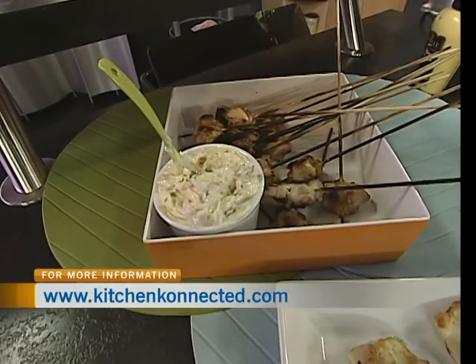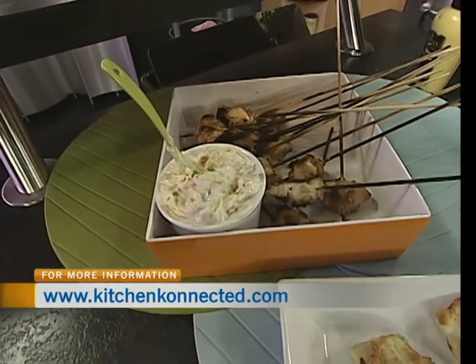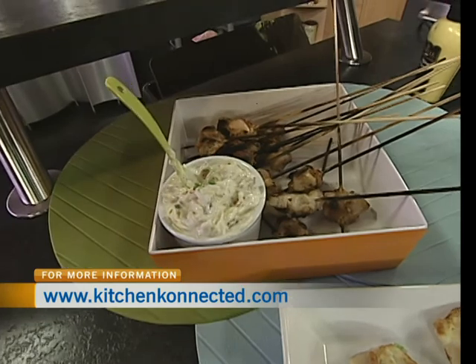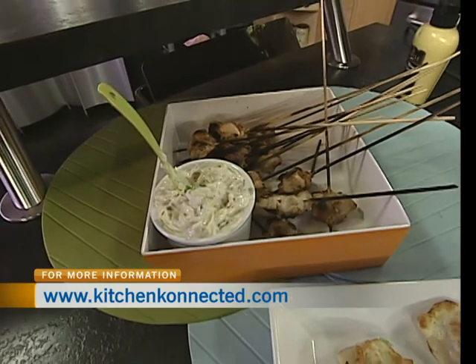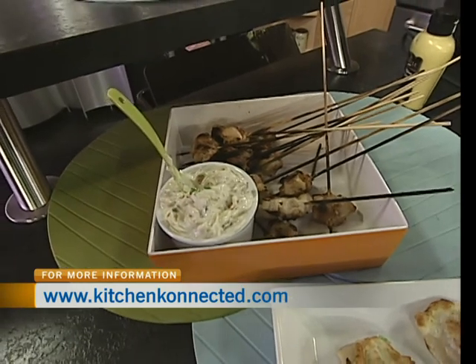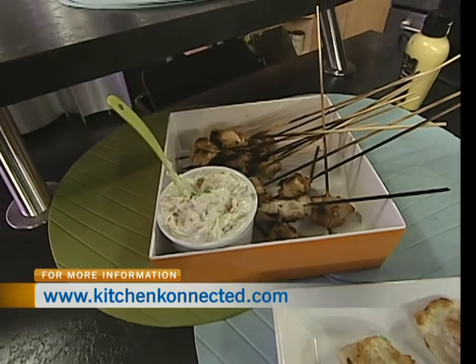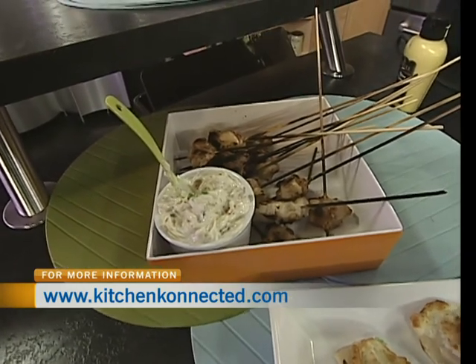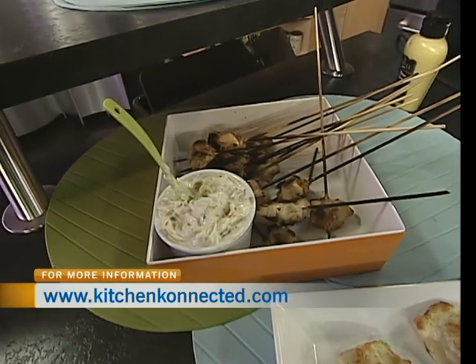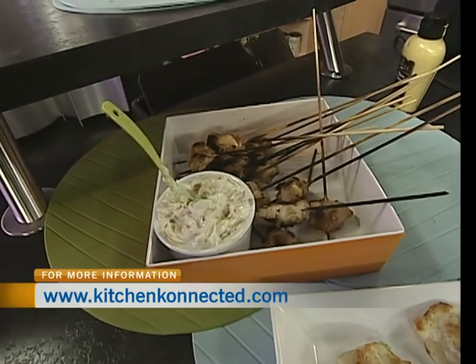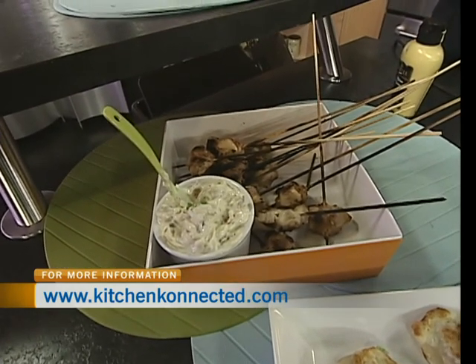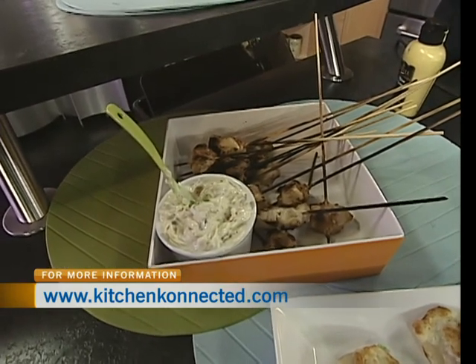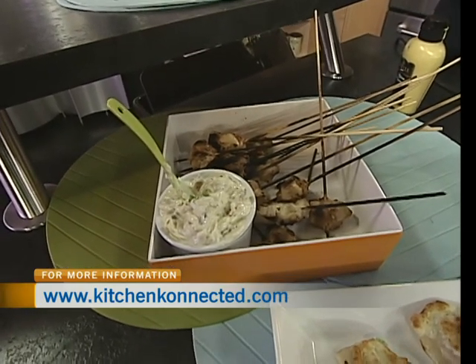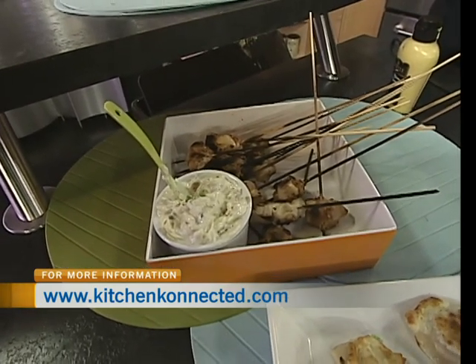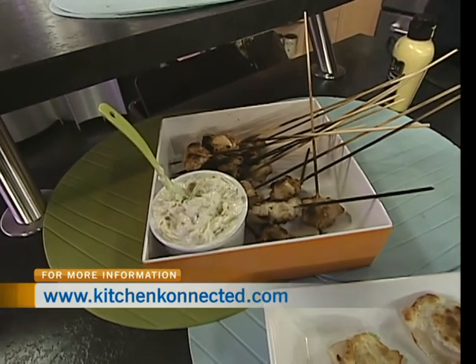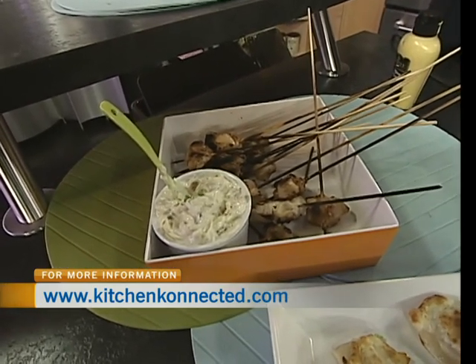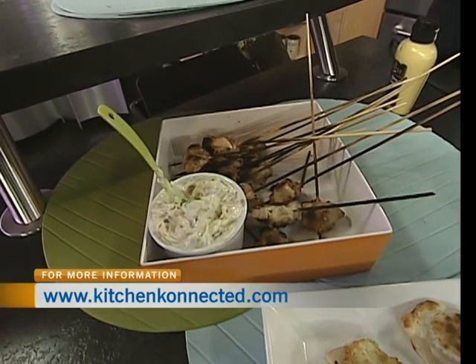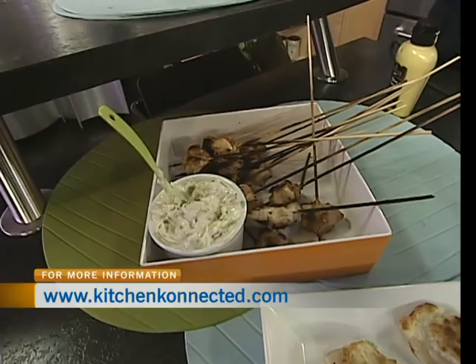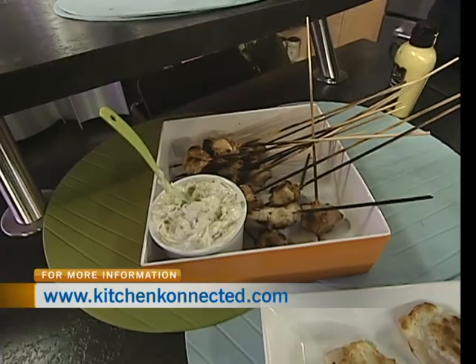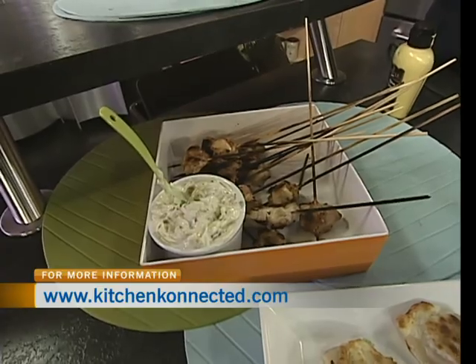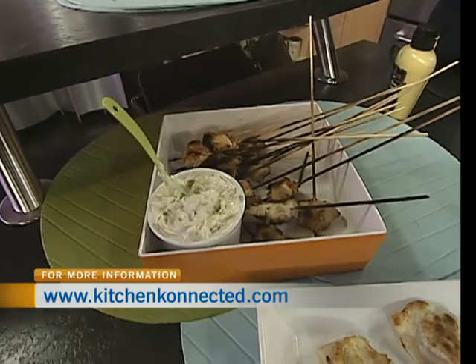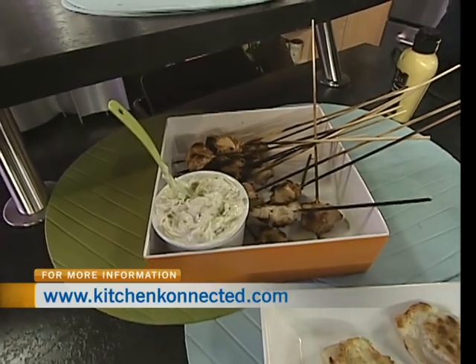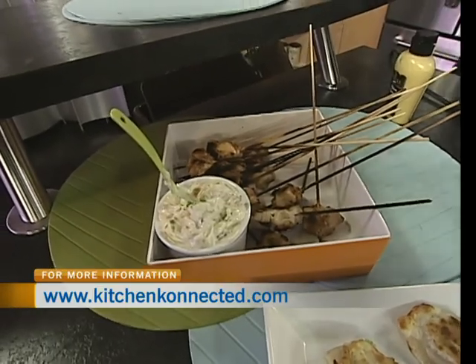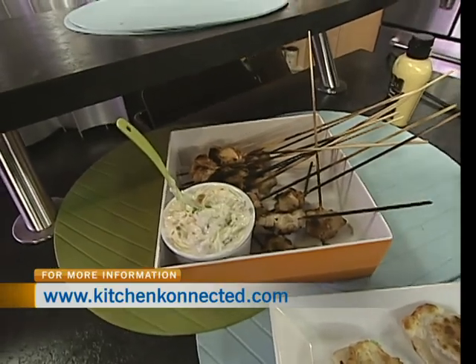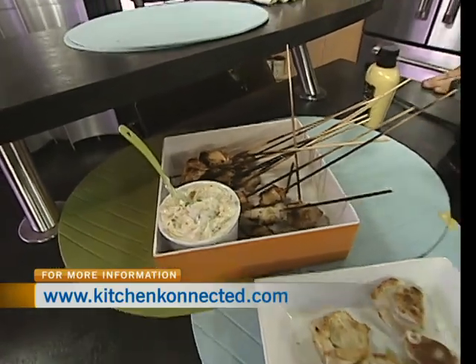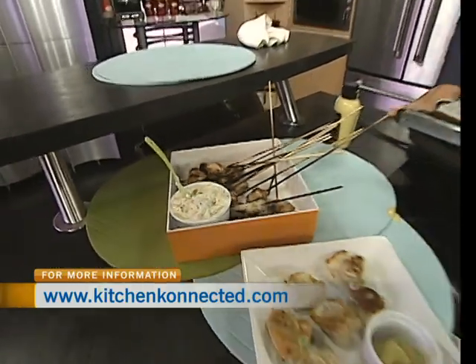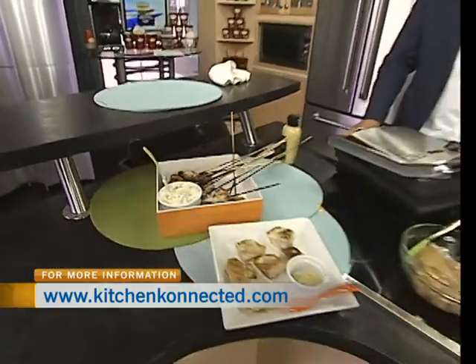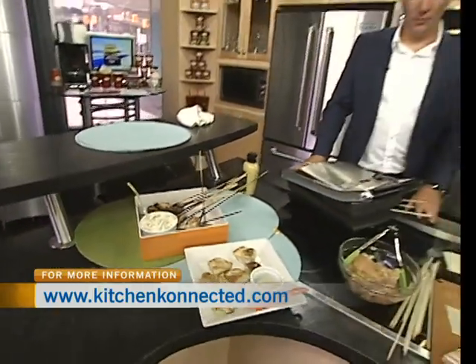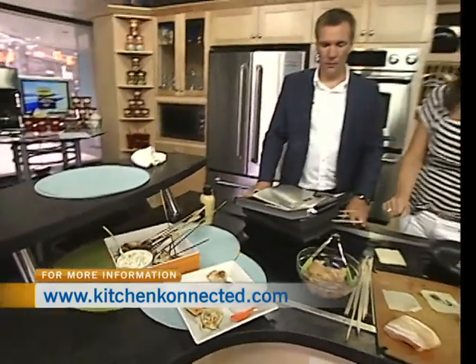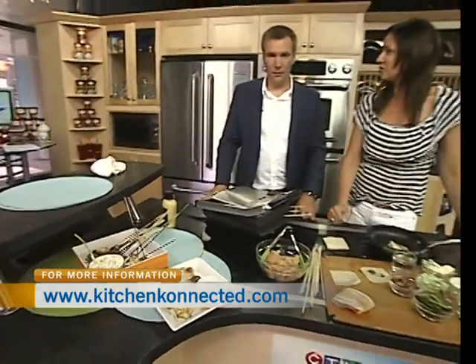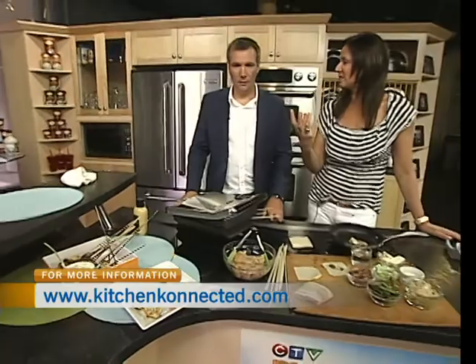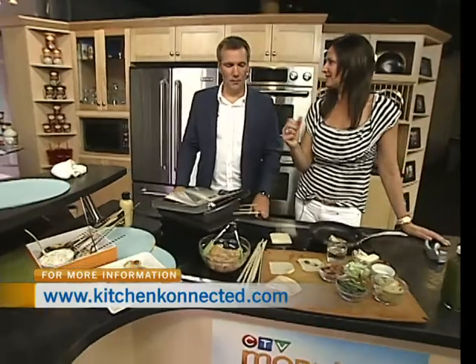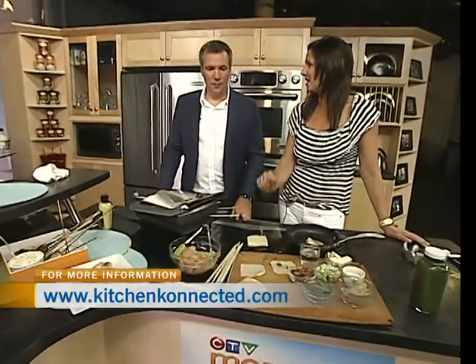Maple syrup enhances the sweetness of the onions. The dip base is Greek yogurt, bacon, caramelized onions — and you could throw in asparagus or anything you like. Just a little bit of mayo in the base too.